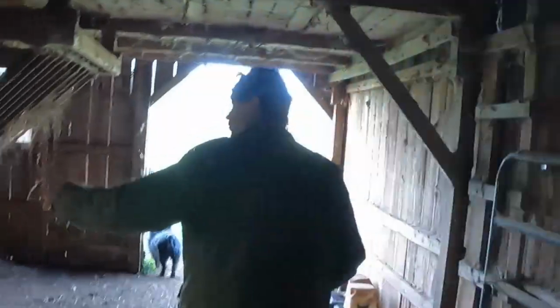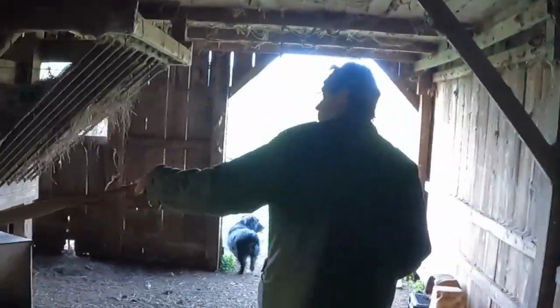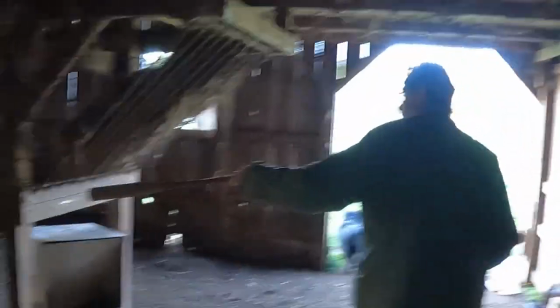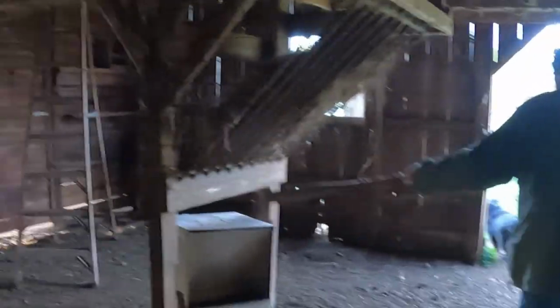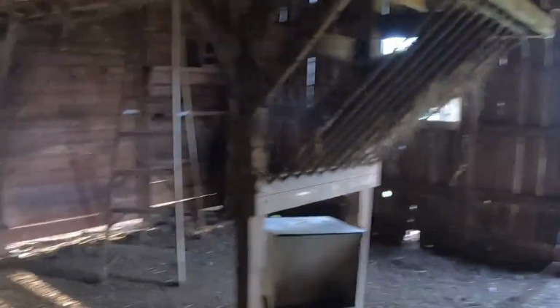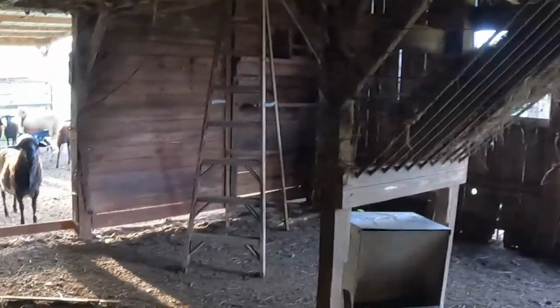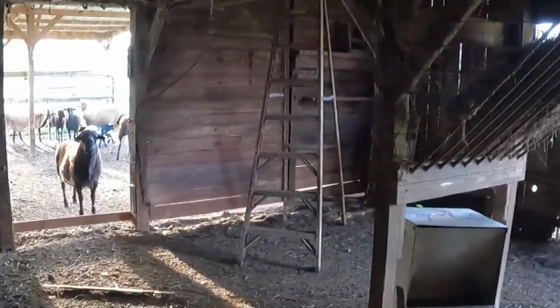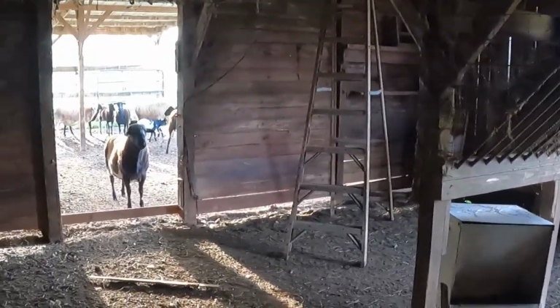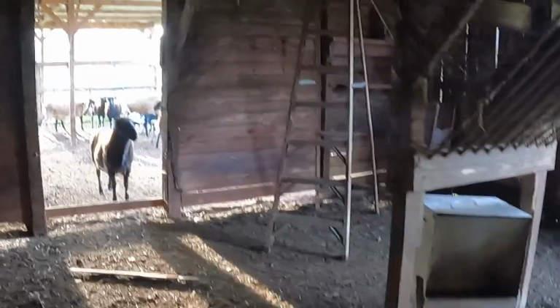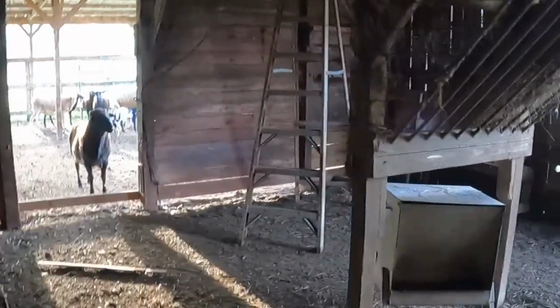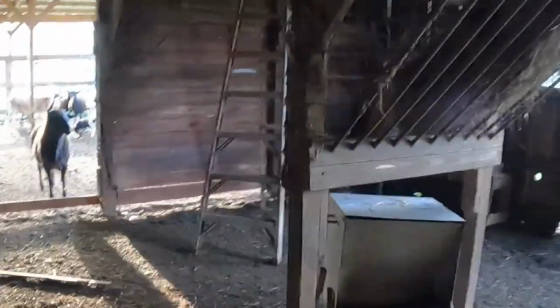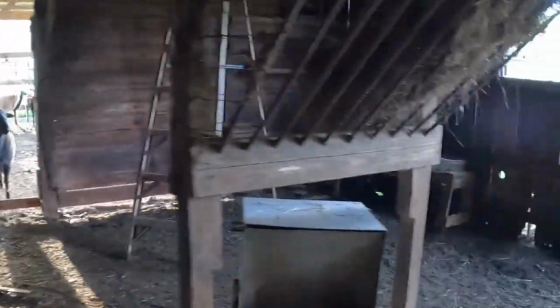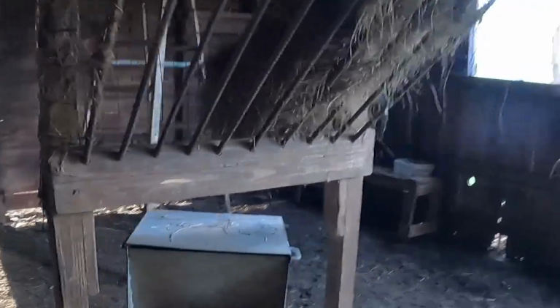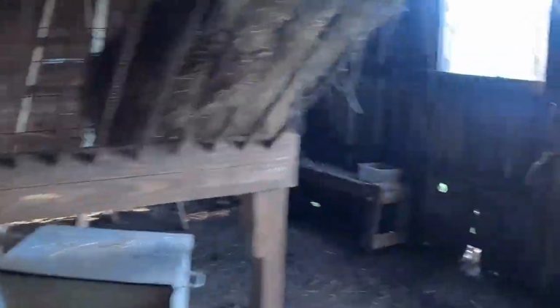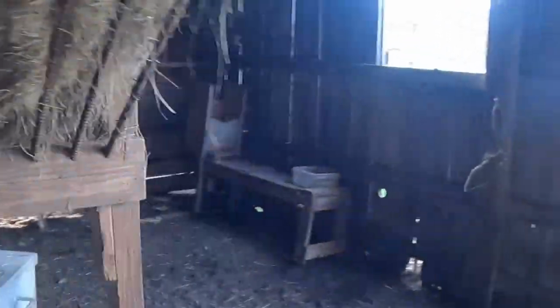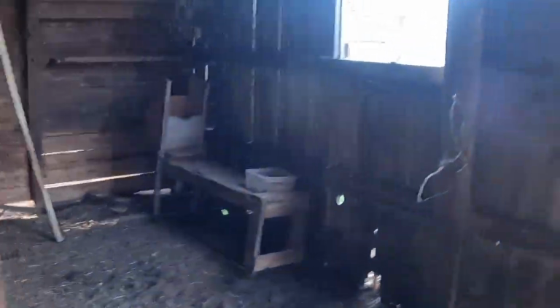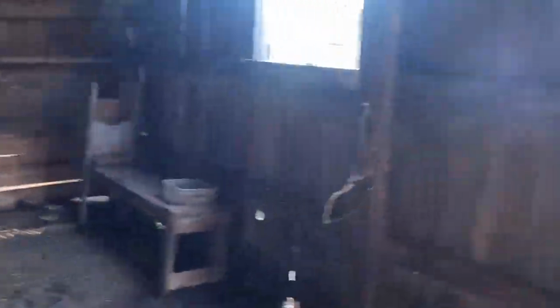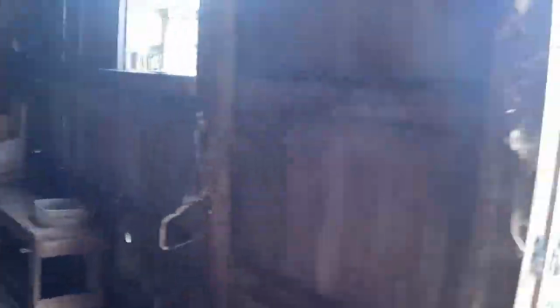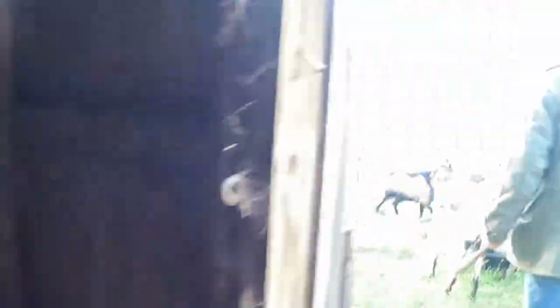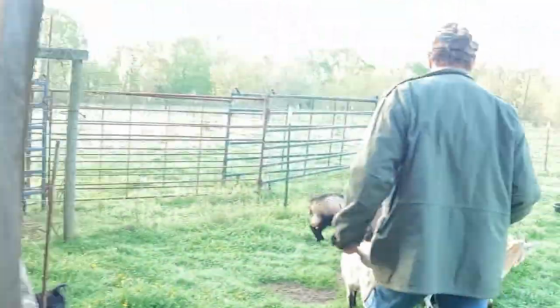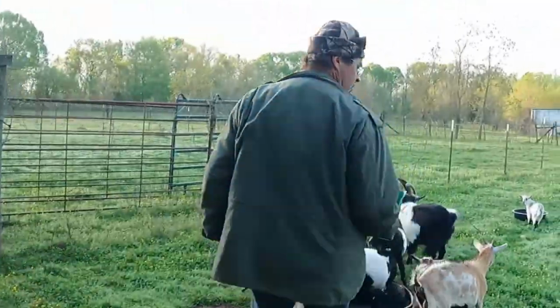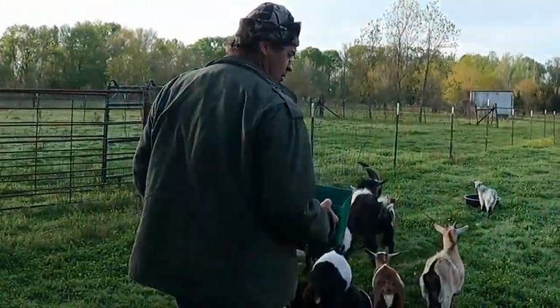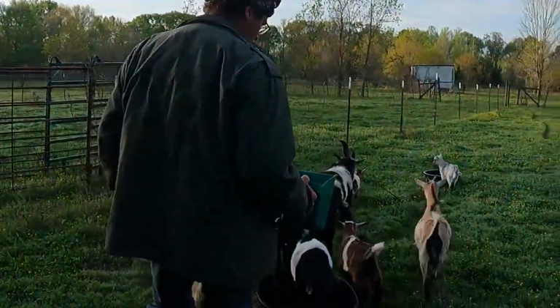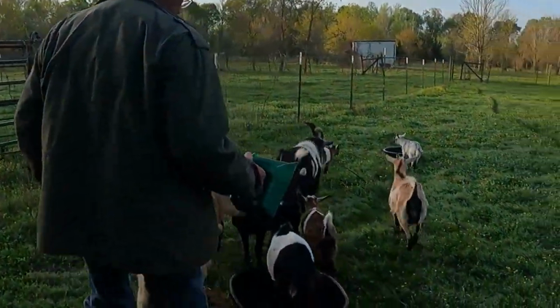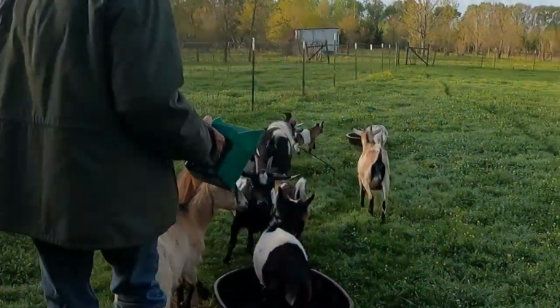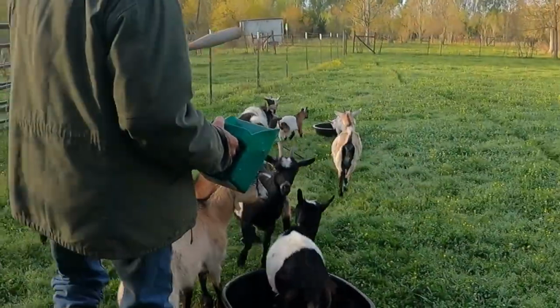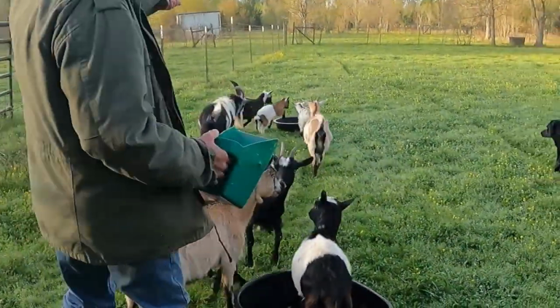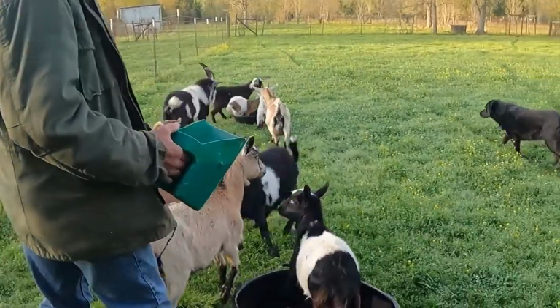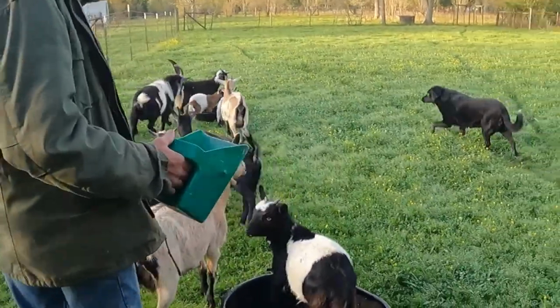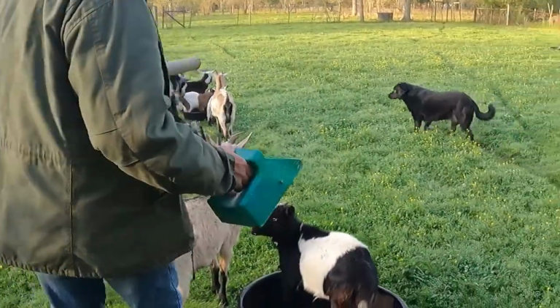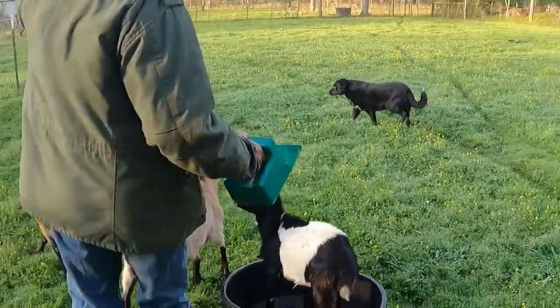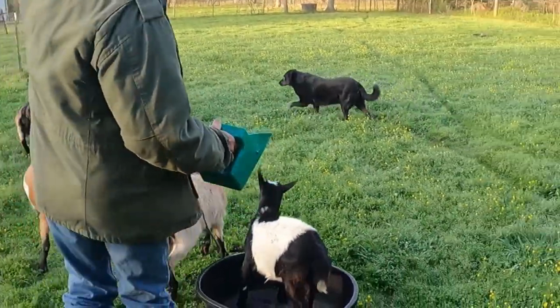Don't turn your back on him, just in case. Come on, Mama. I got it. Don't go over there and you won't have to worry about him.